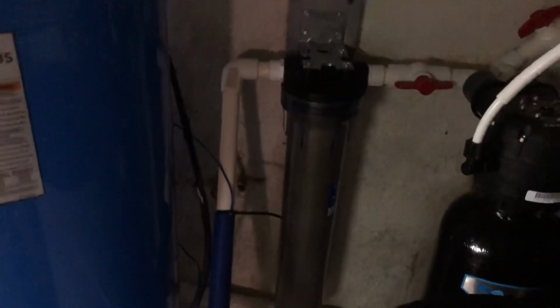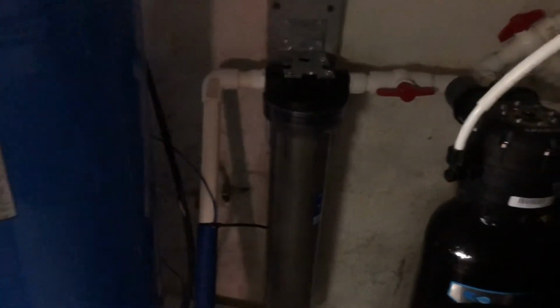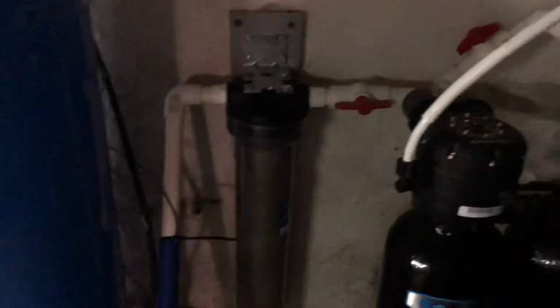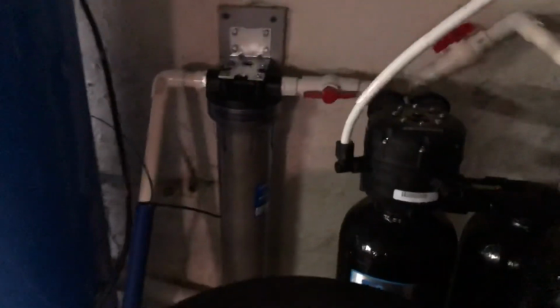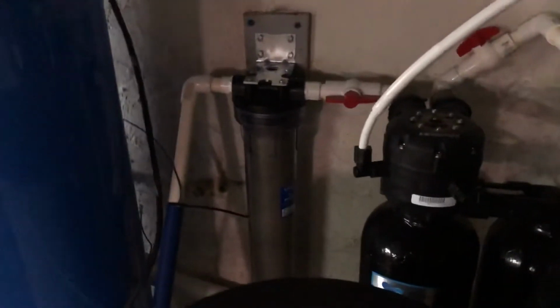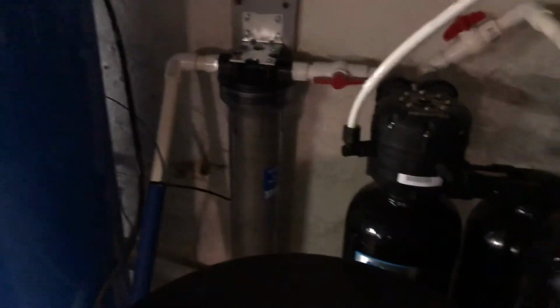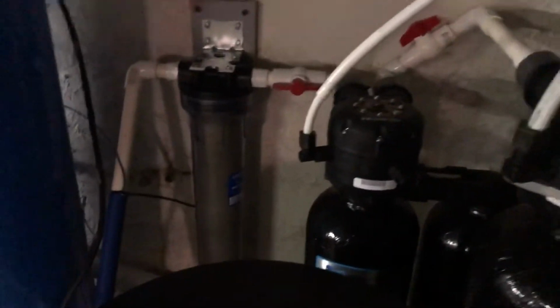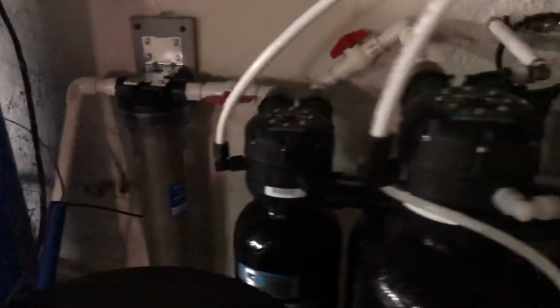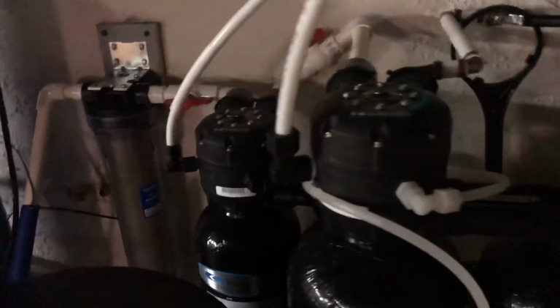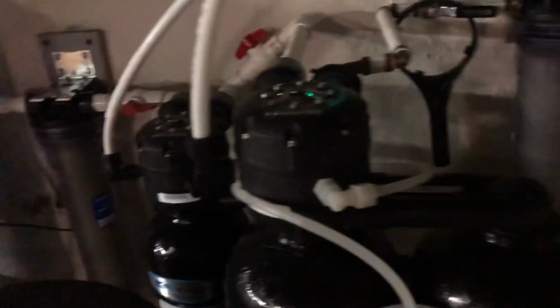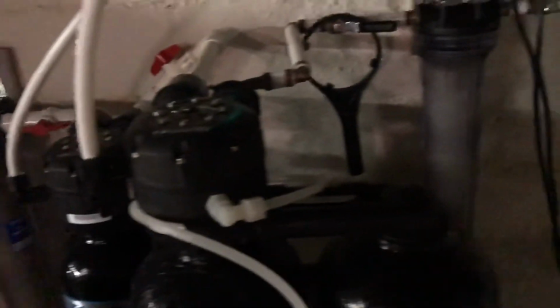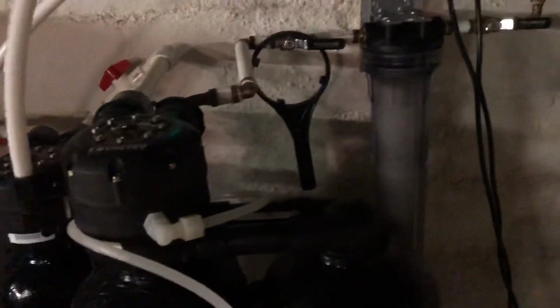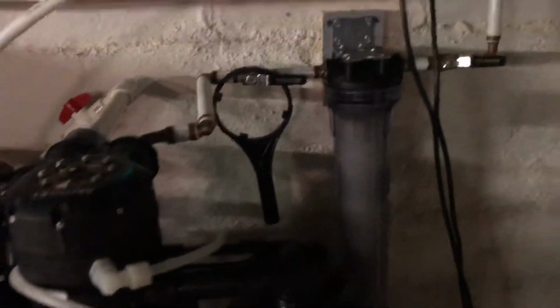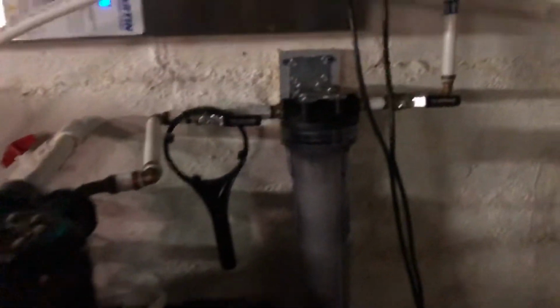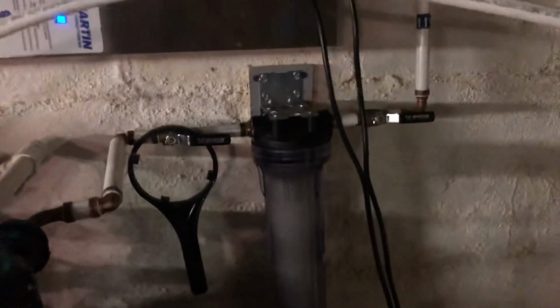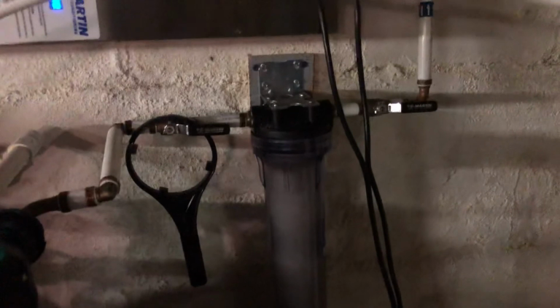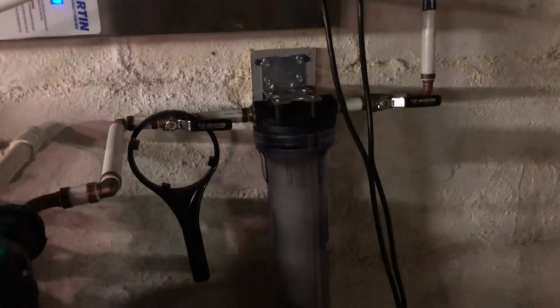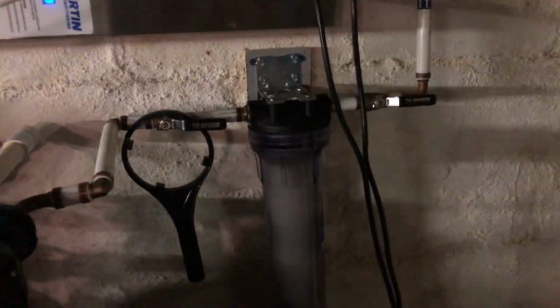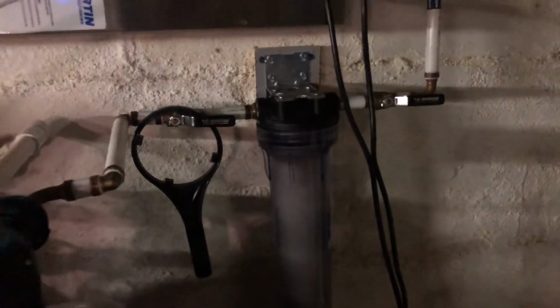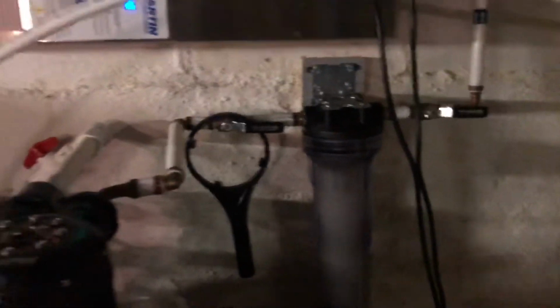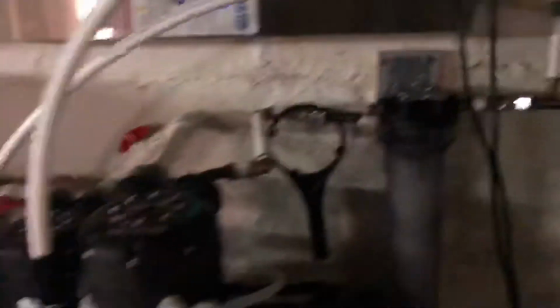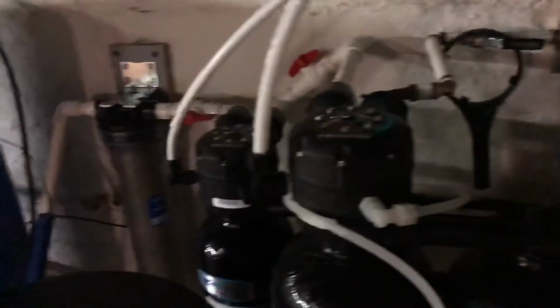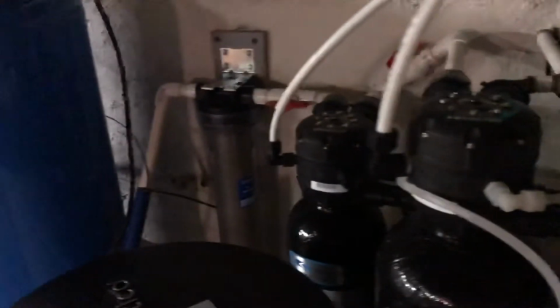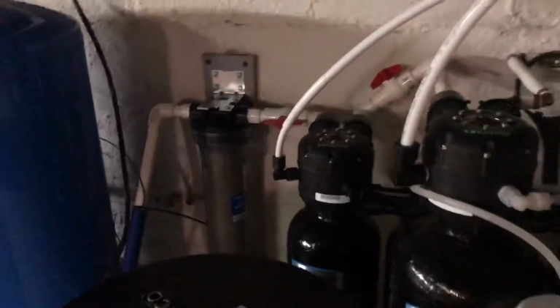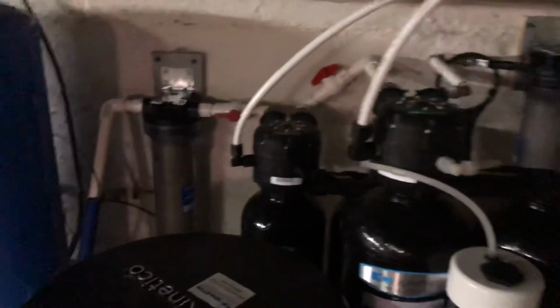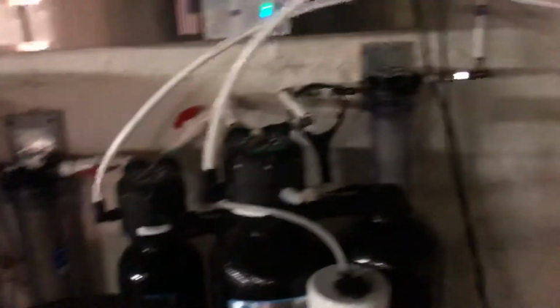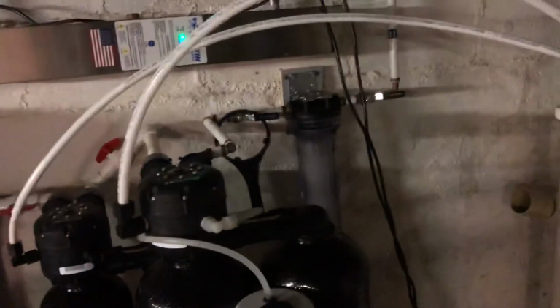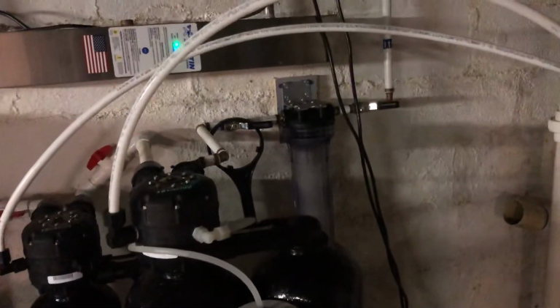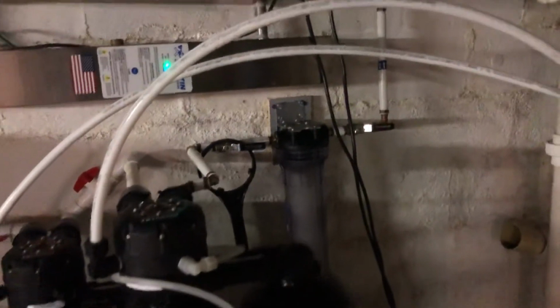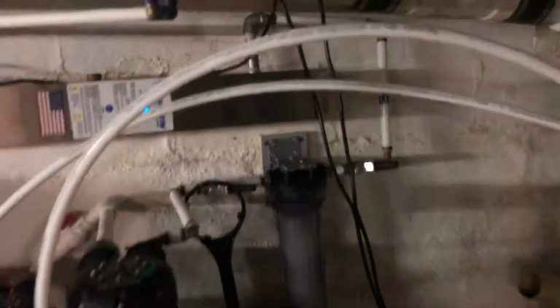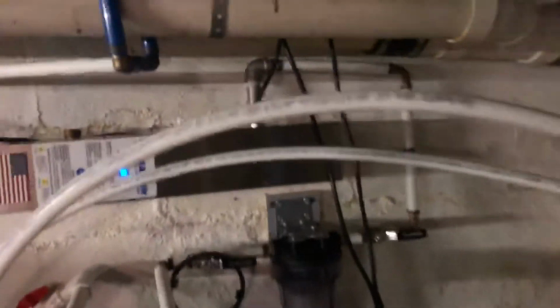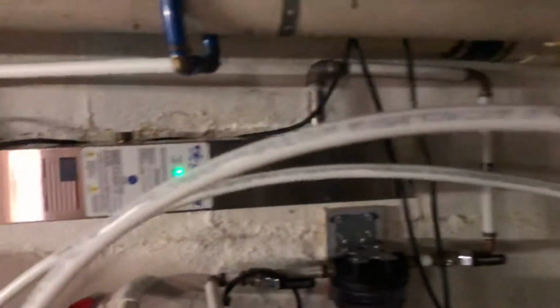It's a pretty simple system. There's a 30-micron sediment filter before the softener and sulfur guard, and then I also used a 2-30 micron sediment filter after. You can use a charcoal filter as well, but it didn't seem to affect the water quality so I didn't use it.